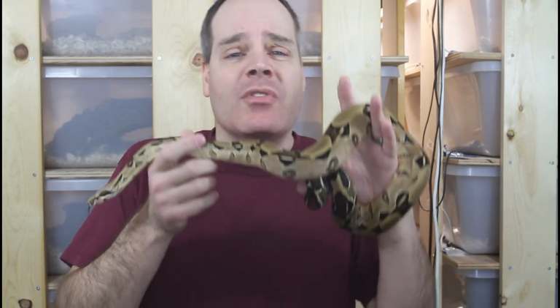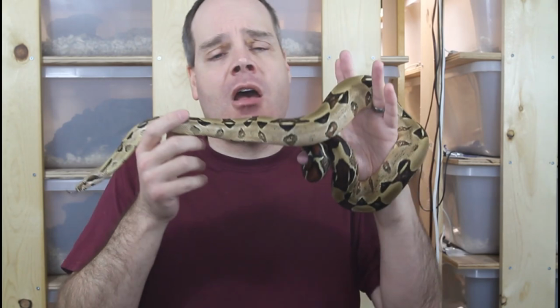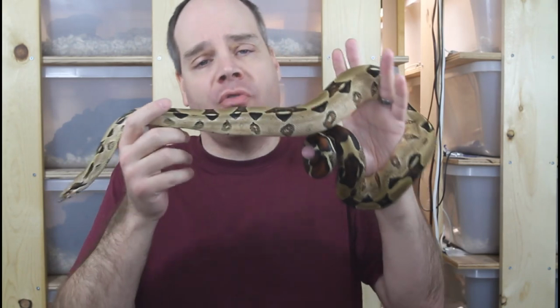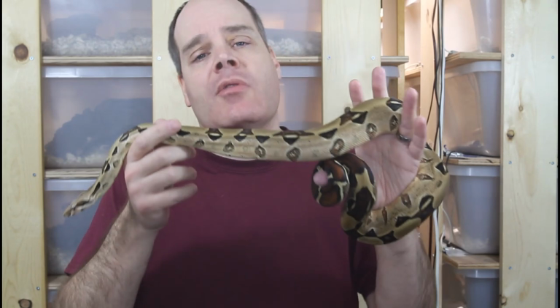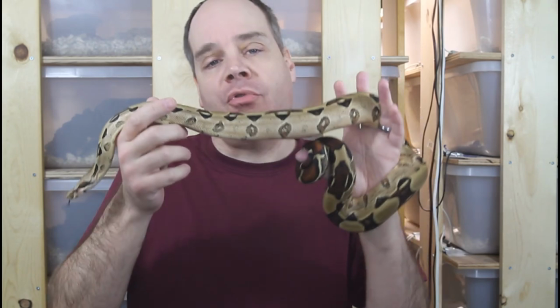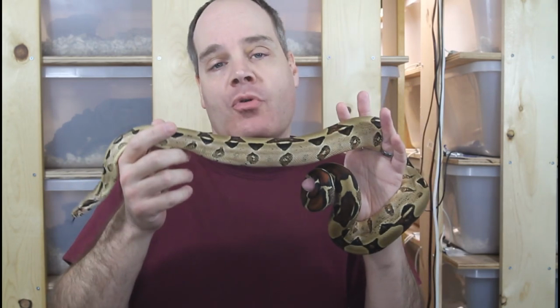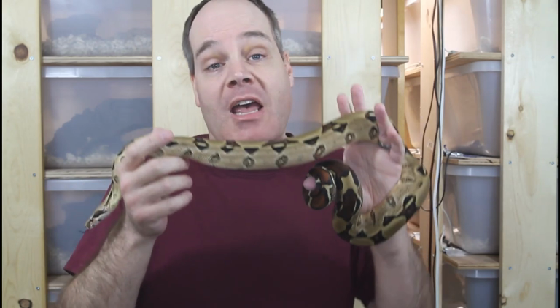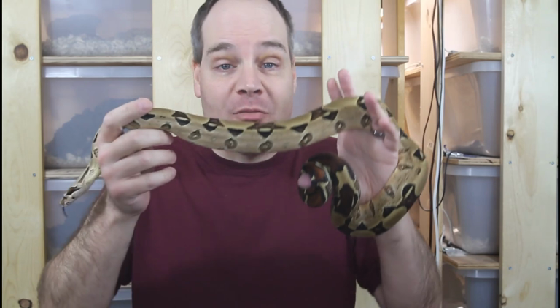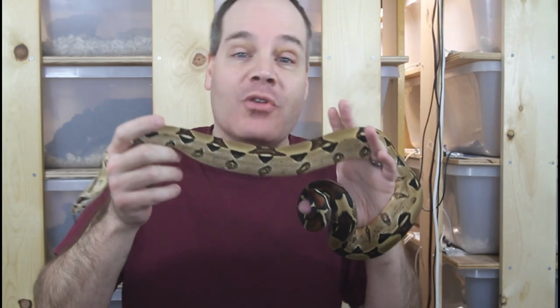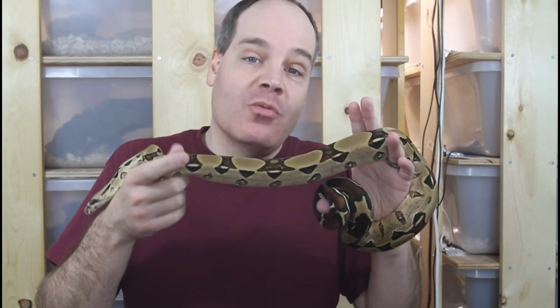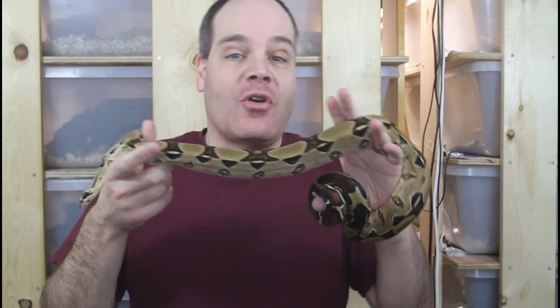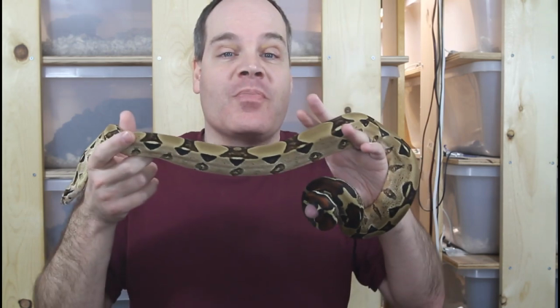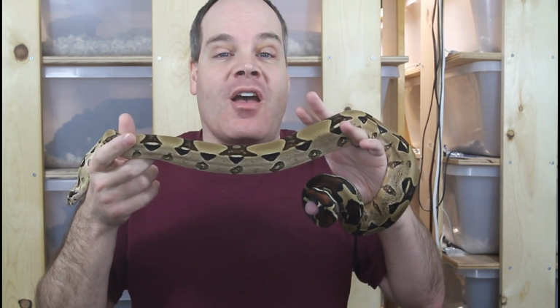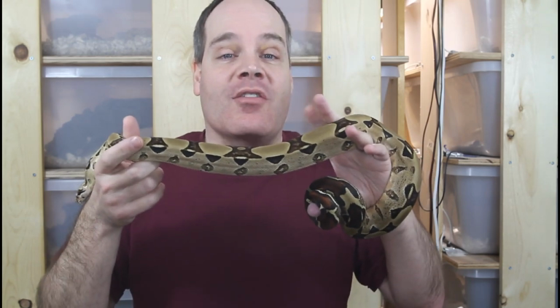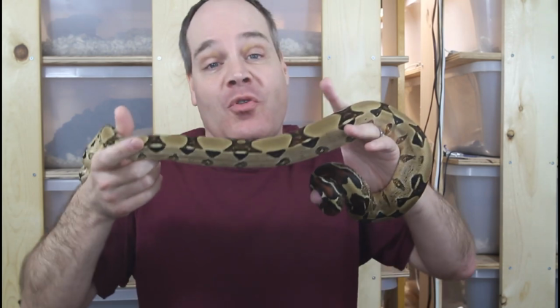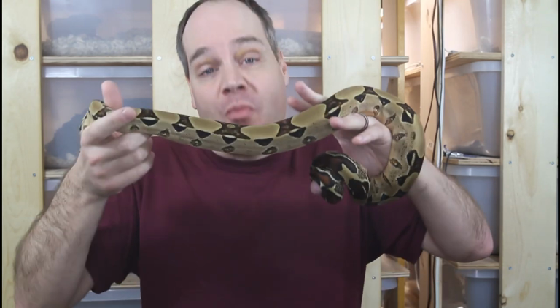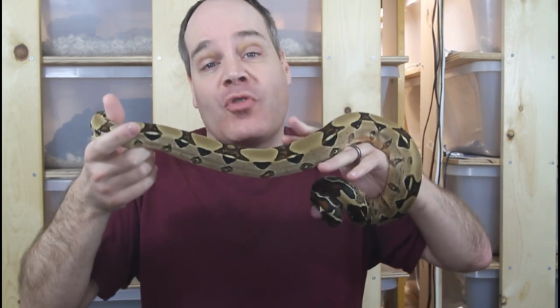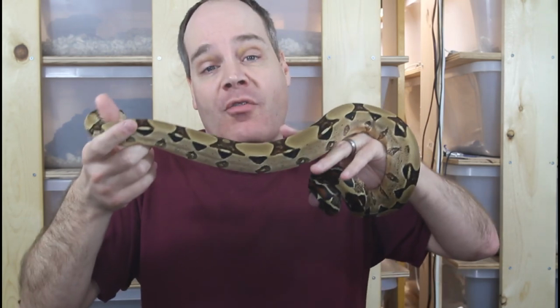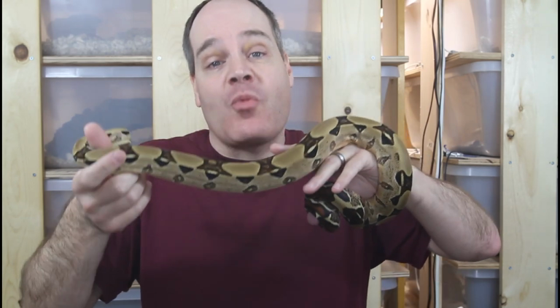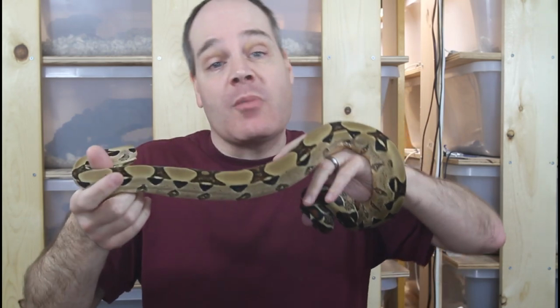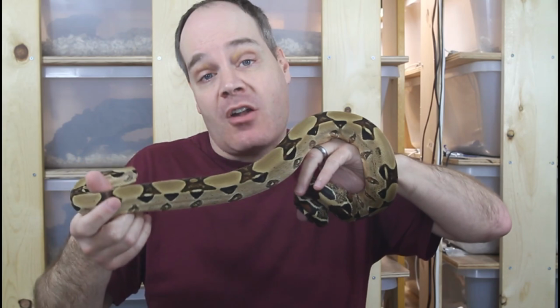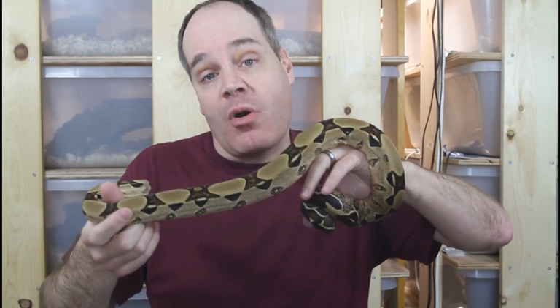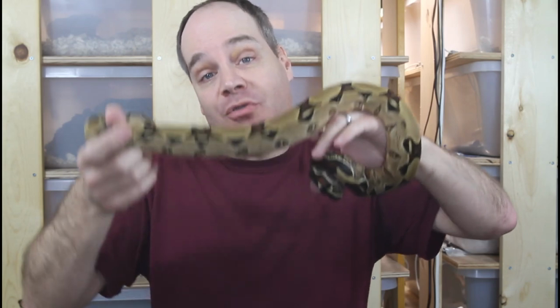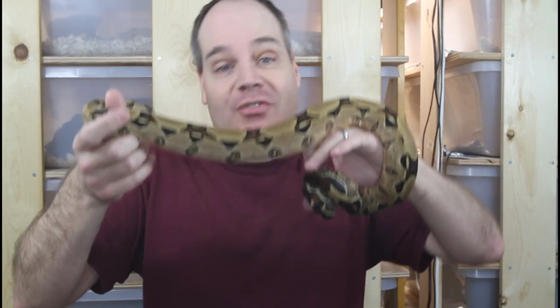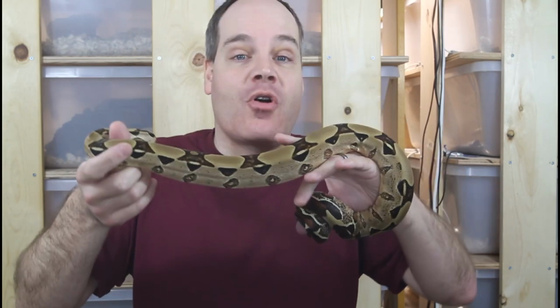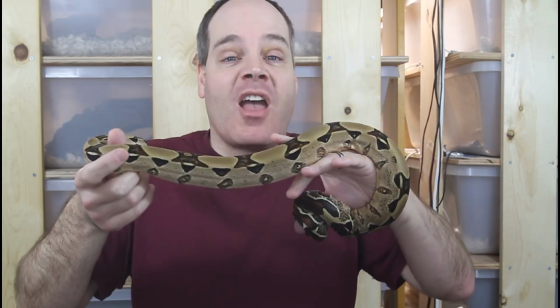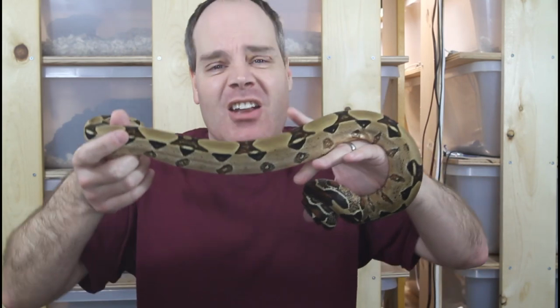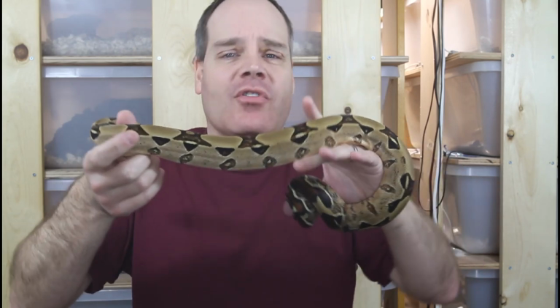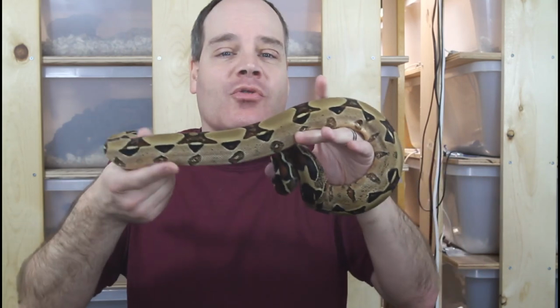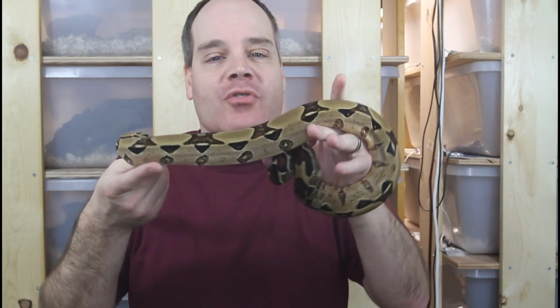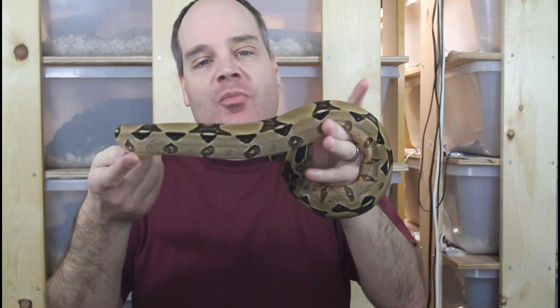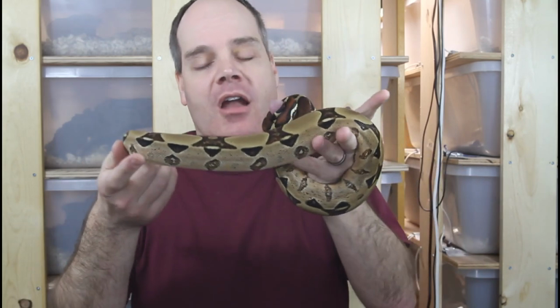Then I was filming the episode on handling boas a few weeks ago, and of course the most common way people handle boas is using a snake hook, and I didn't have a snake hook so I felt a little bit inadequate.